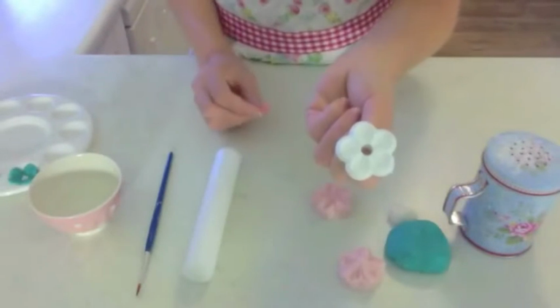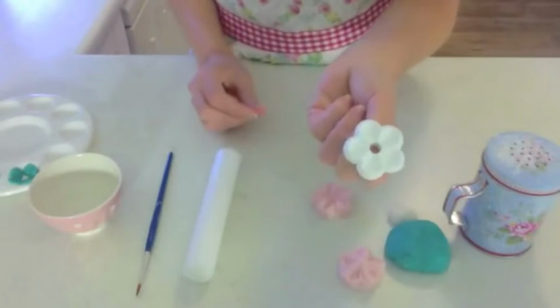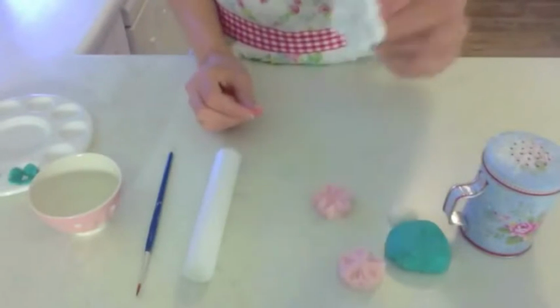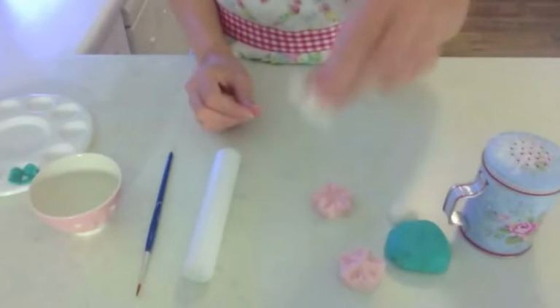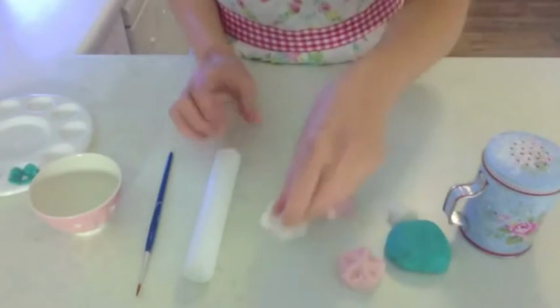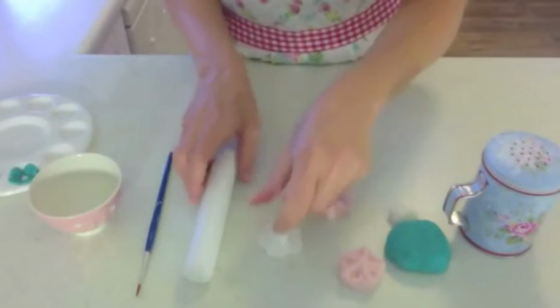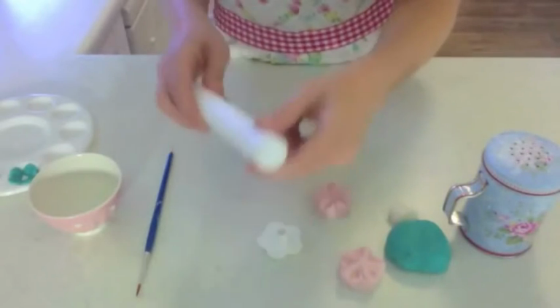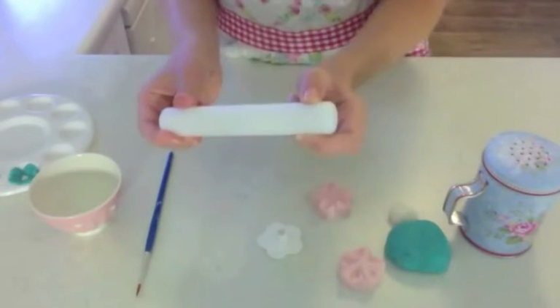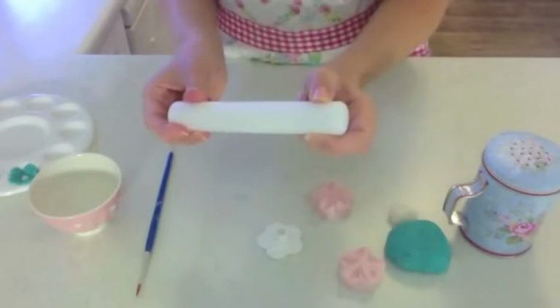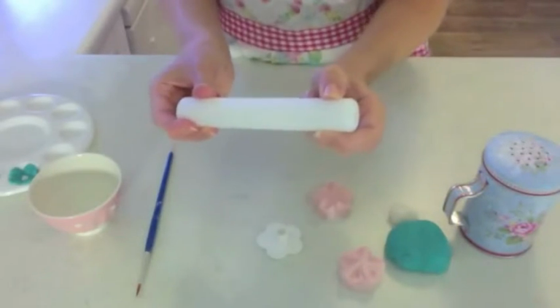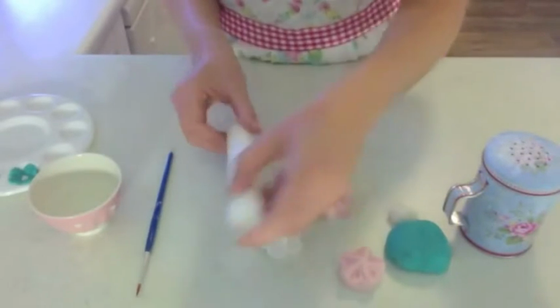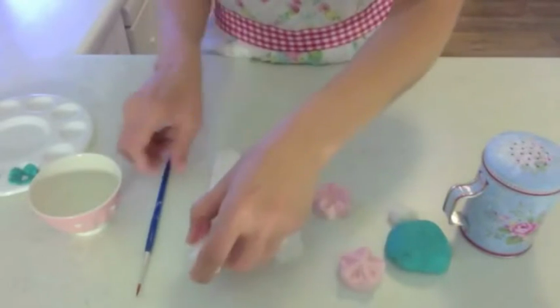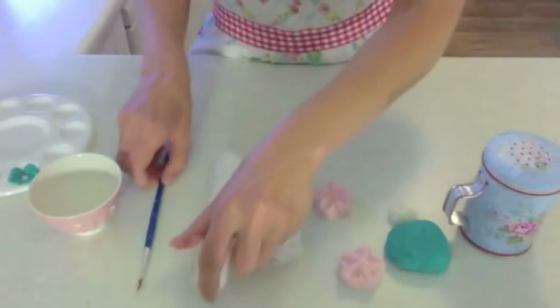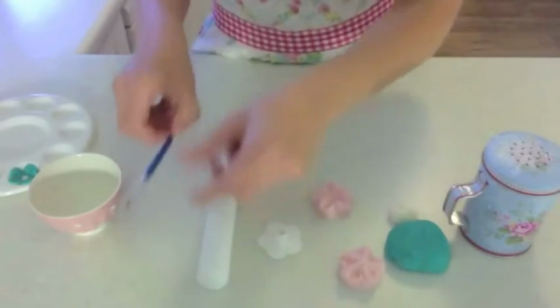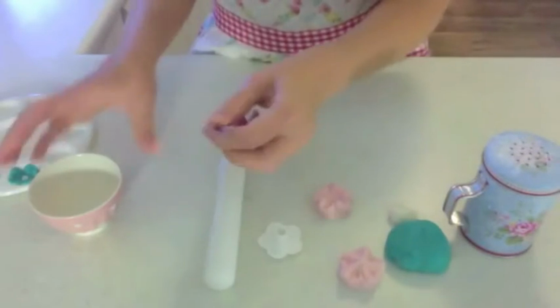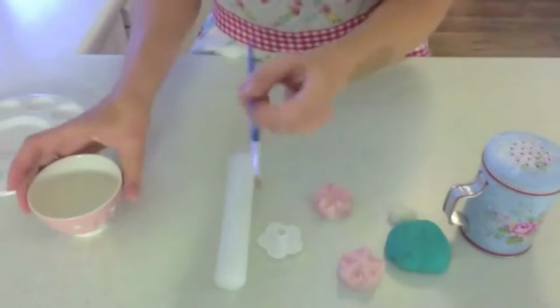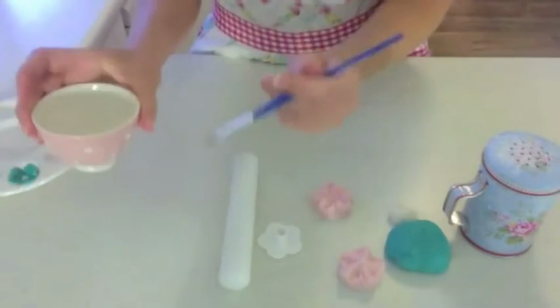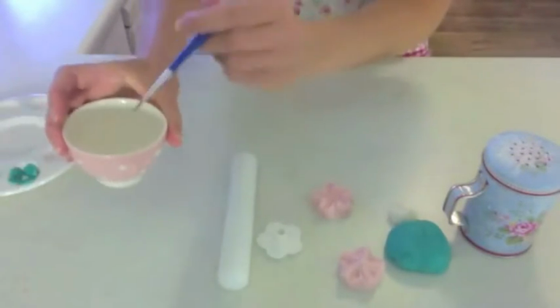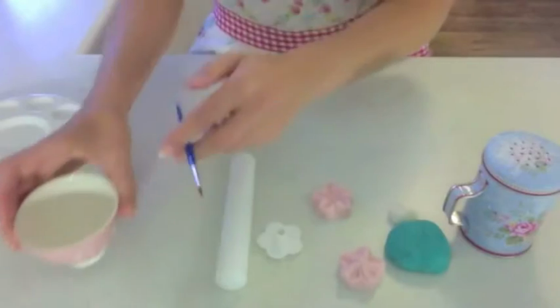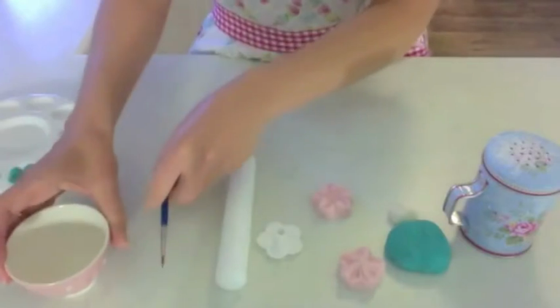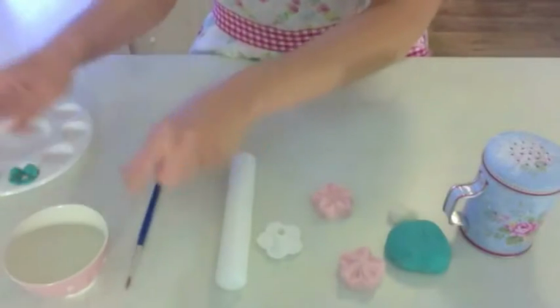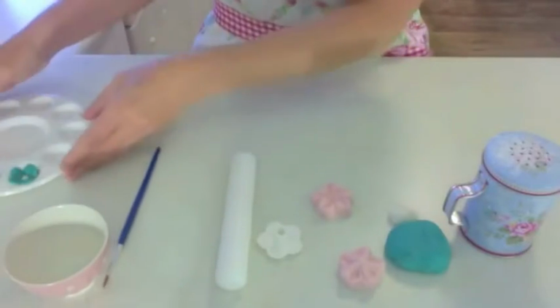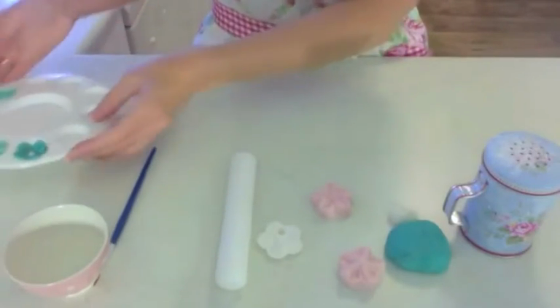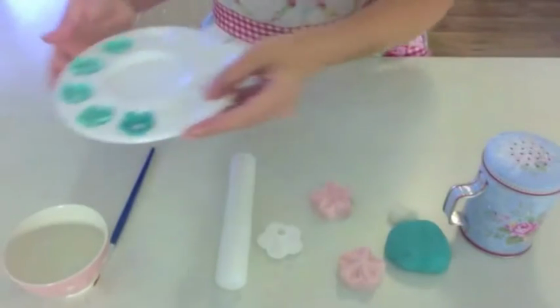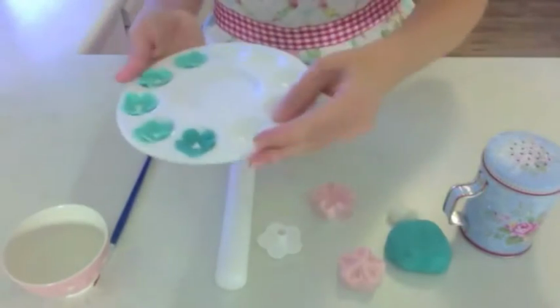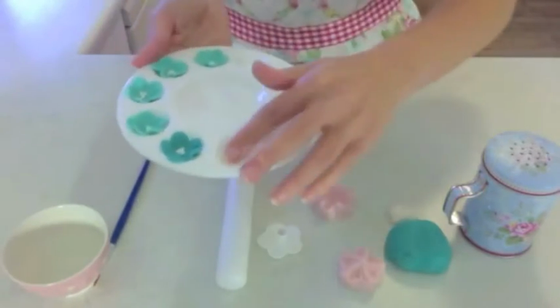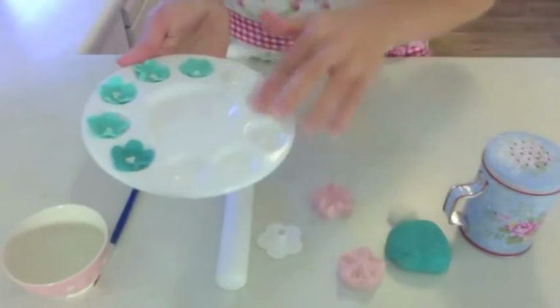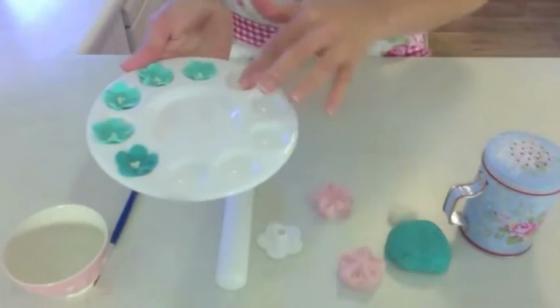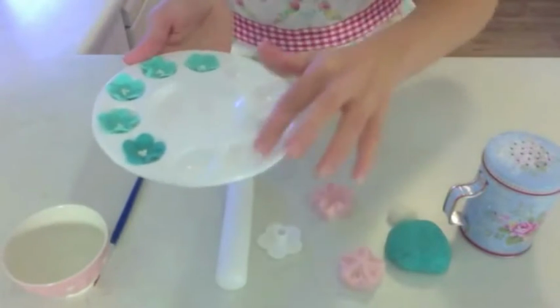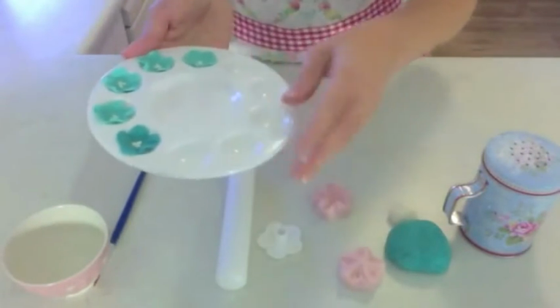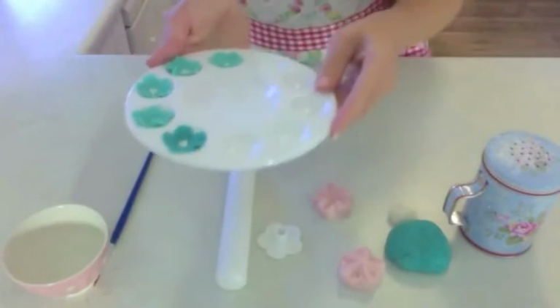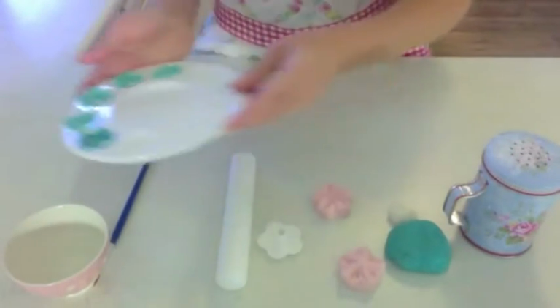A blossom cutter, a small rolling pin, a paint brush and some water, and just one of these paint palettes so that you can shape the flowers in.